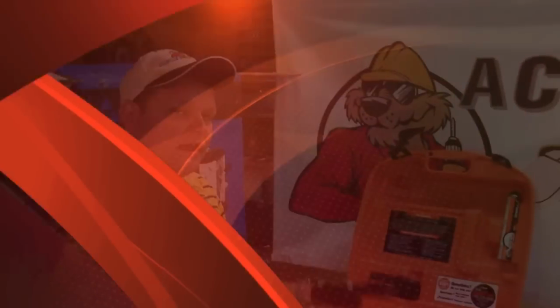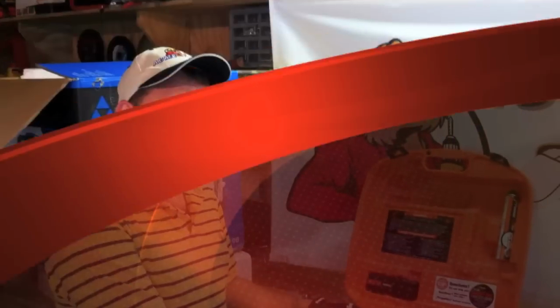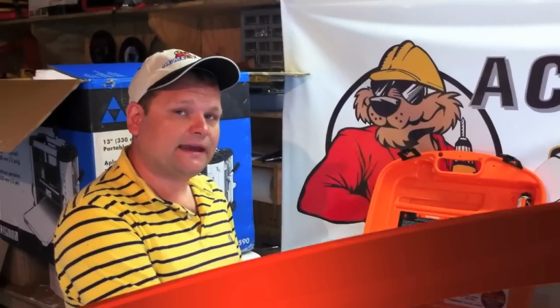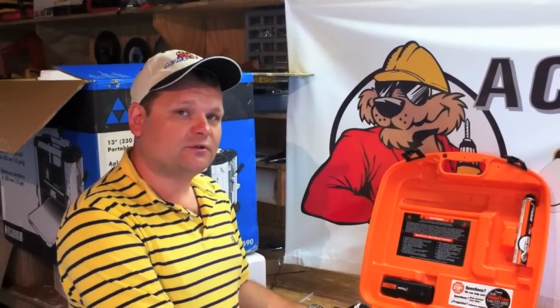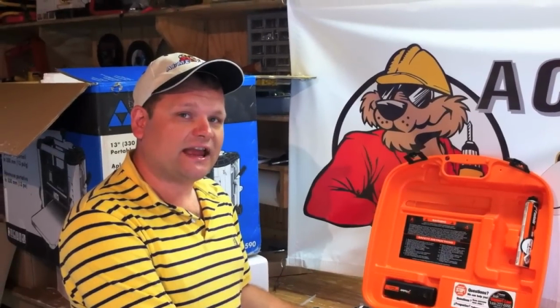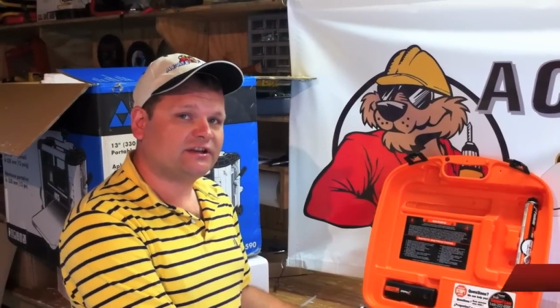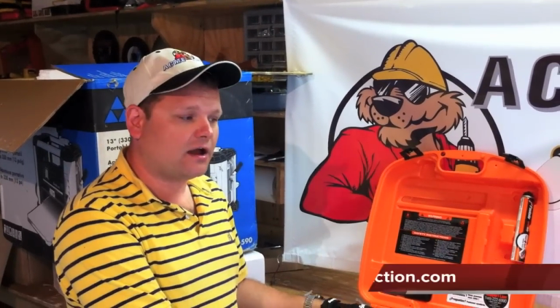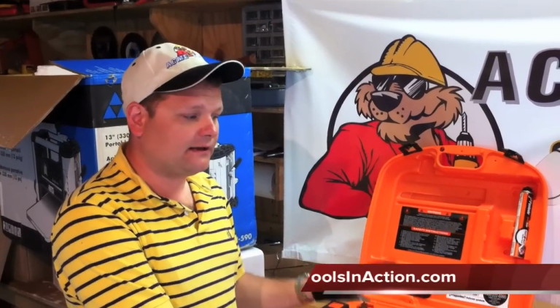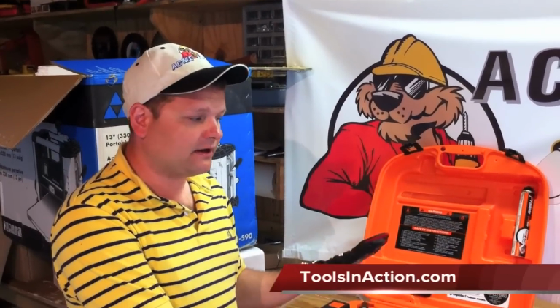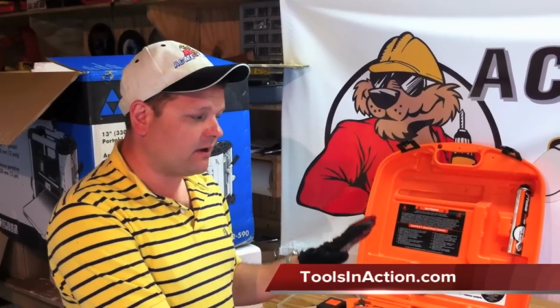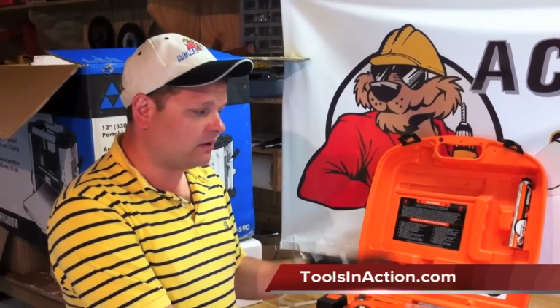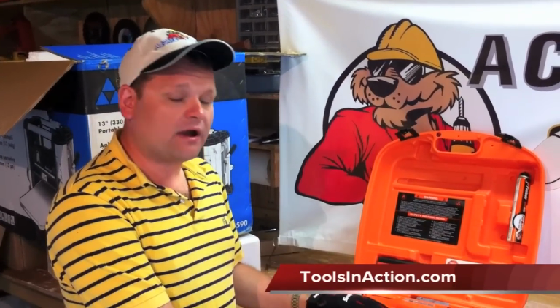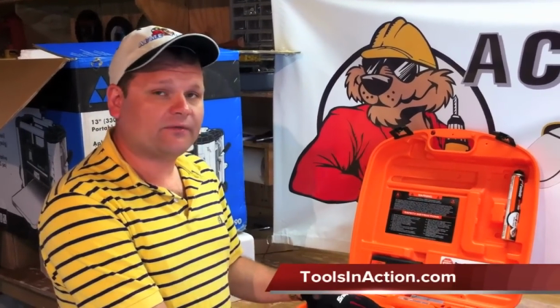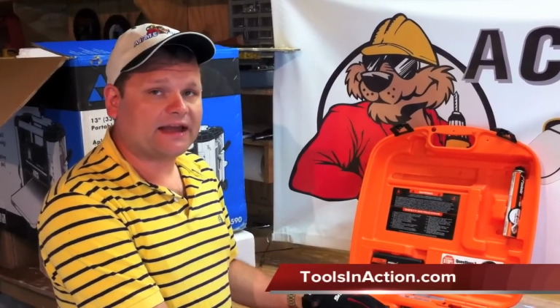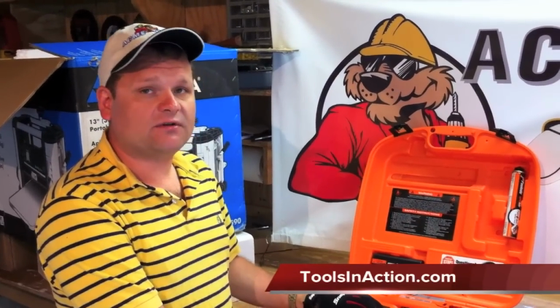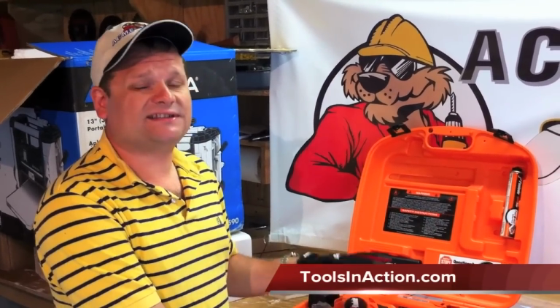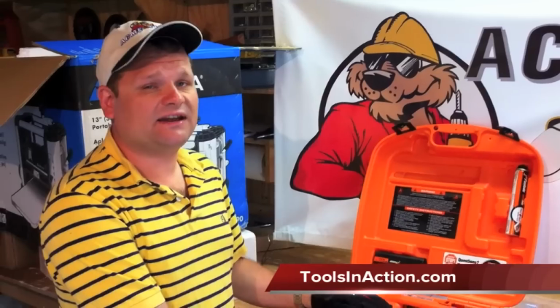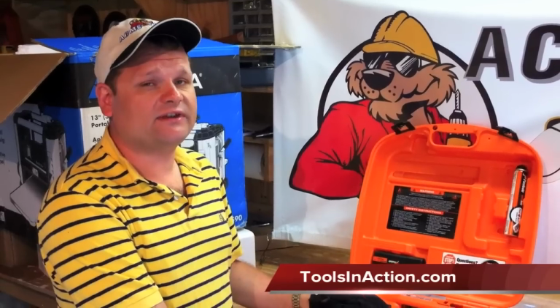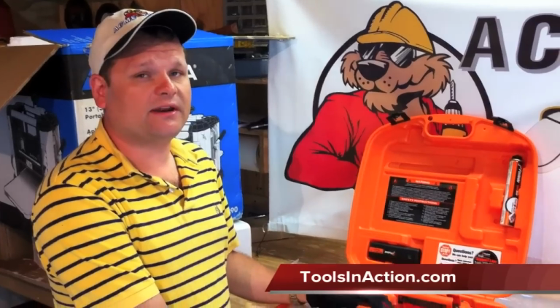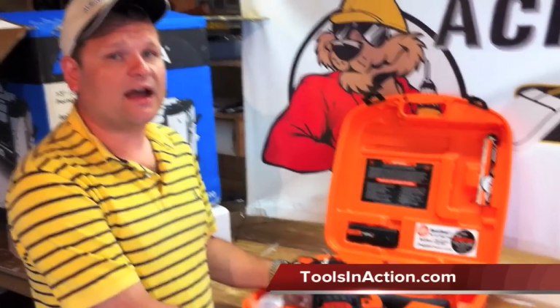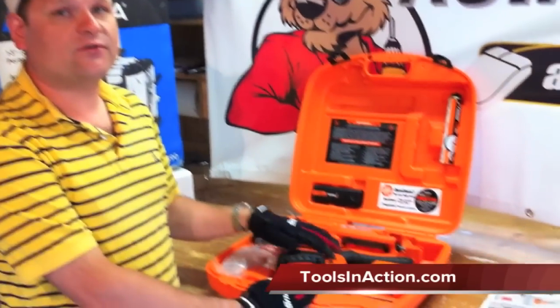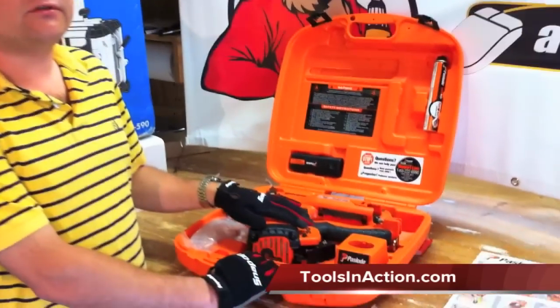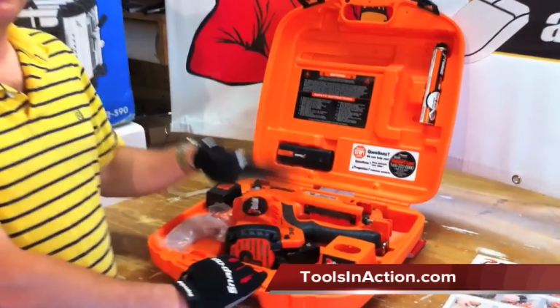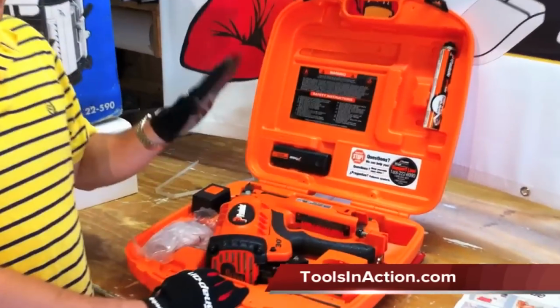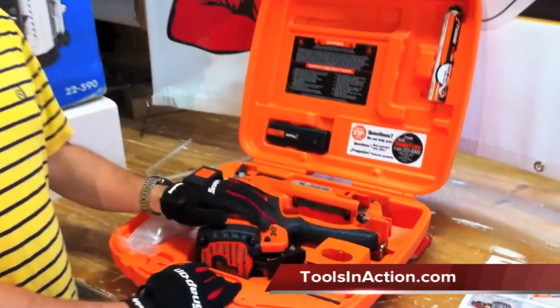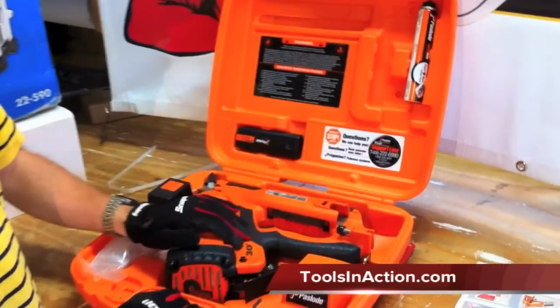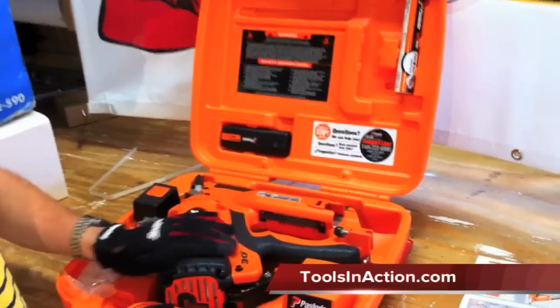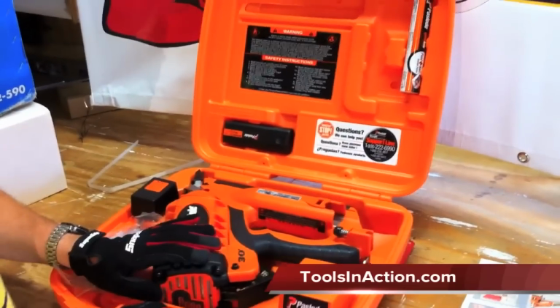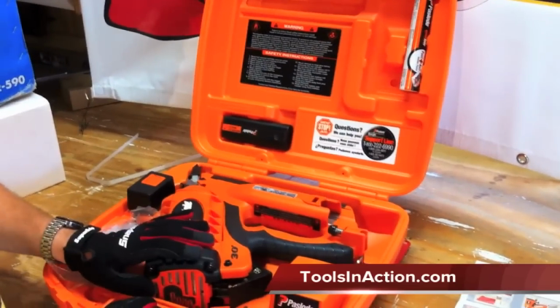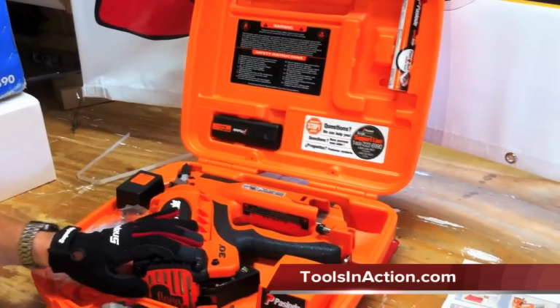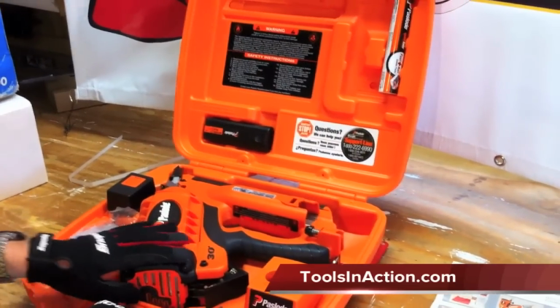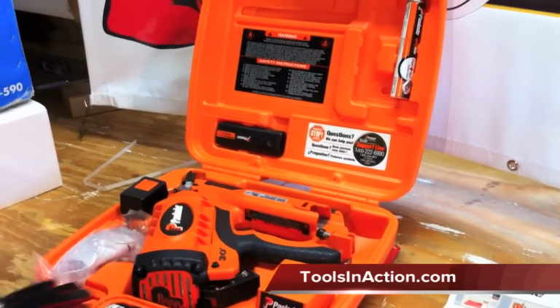Hey guys, it's Dan with Tools in Action. Today we're going to do a well-known product from Paslode — the CF325 30-degree cordless framing nailer.